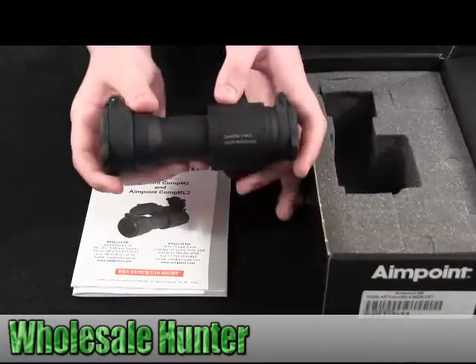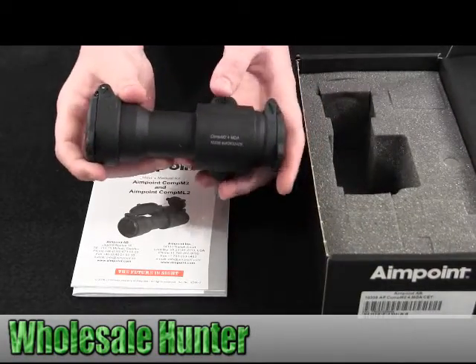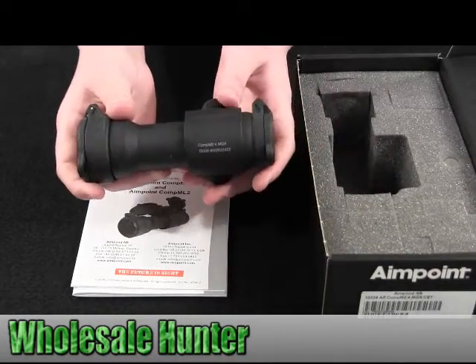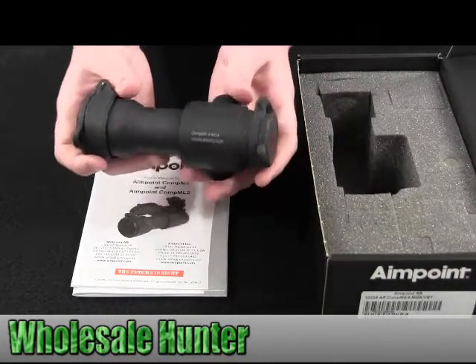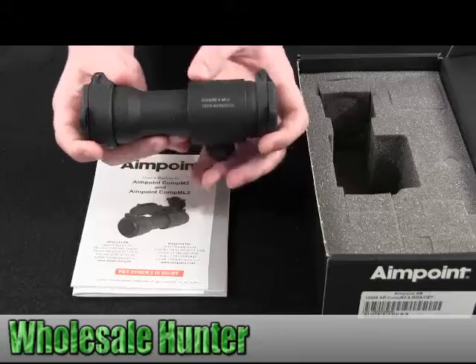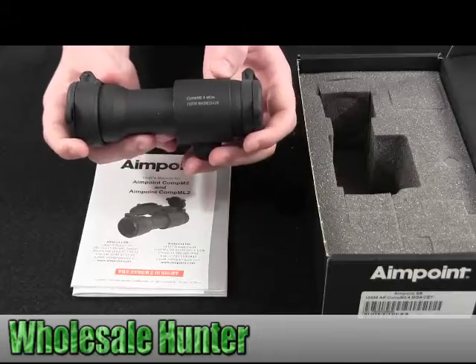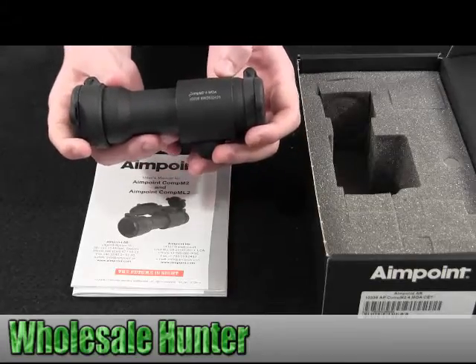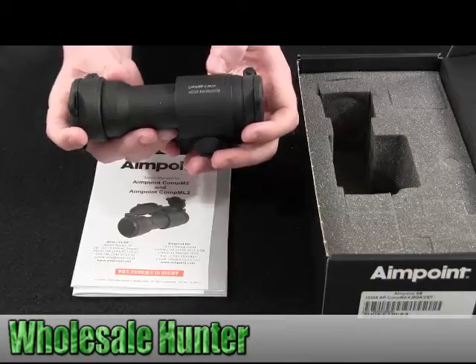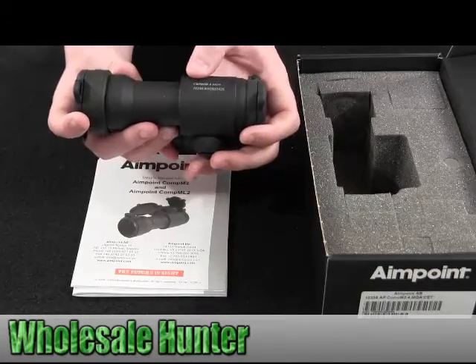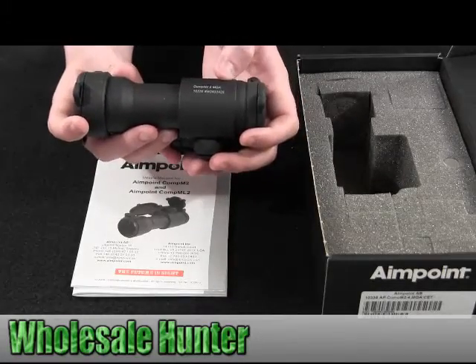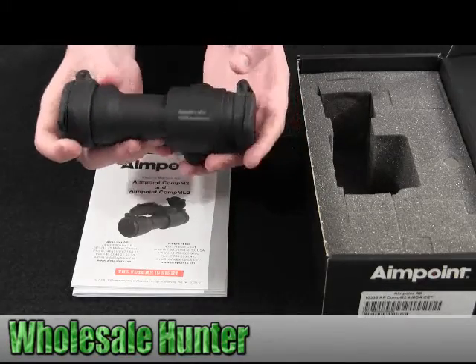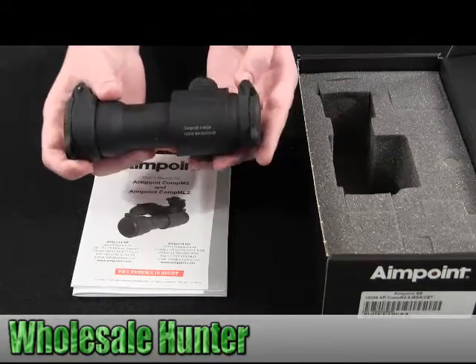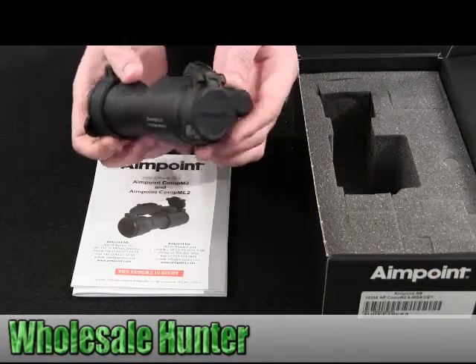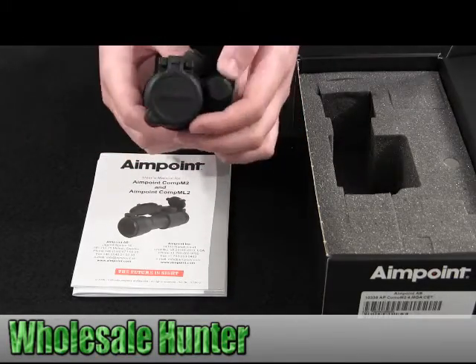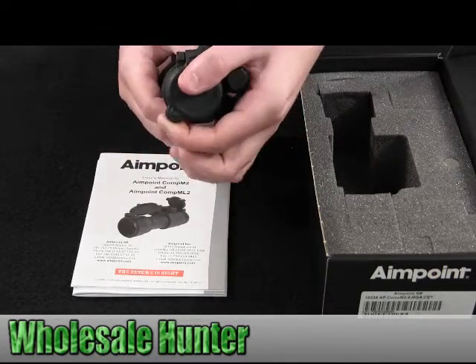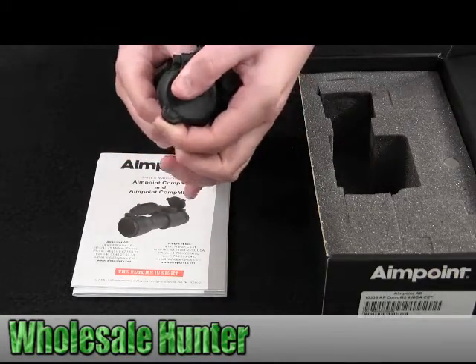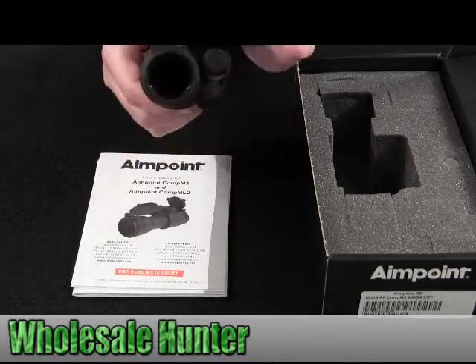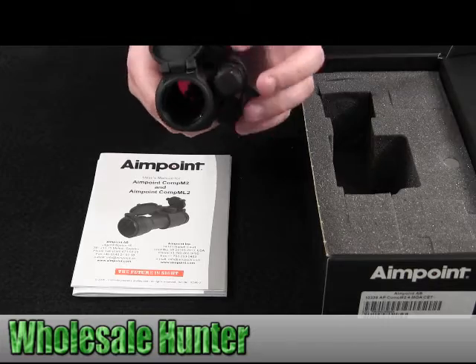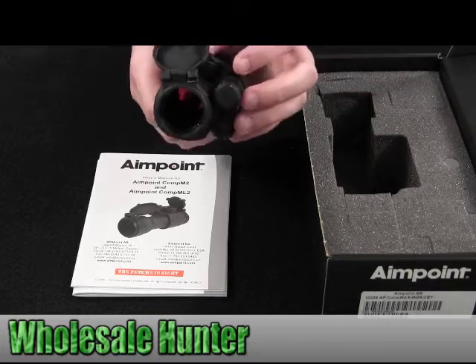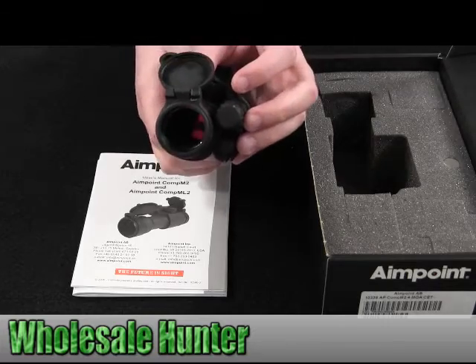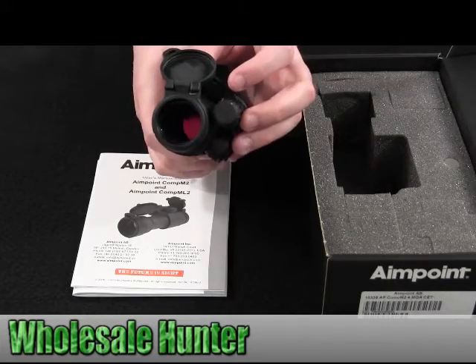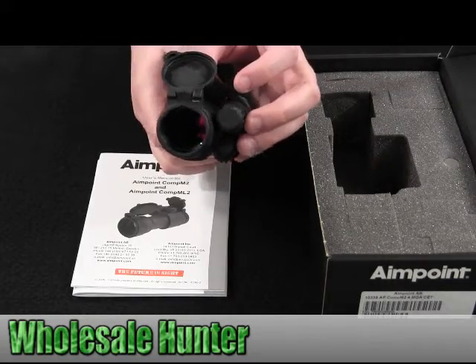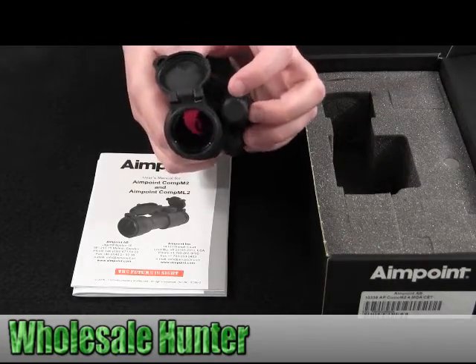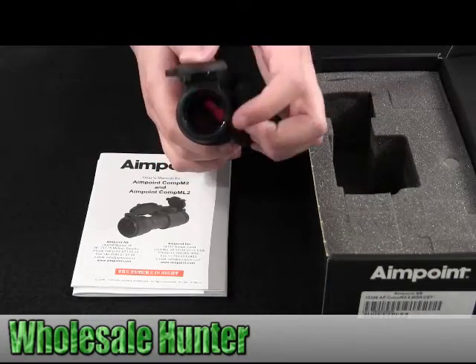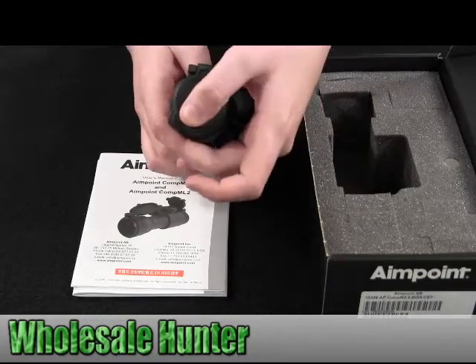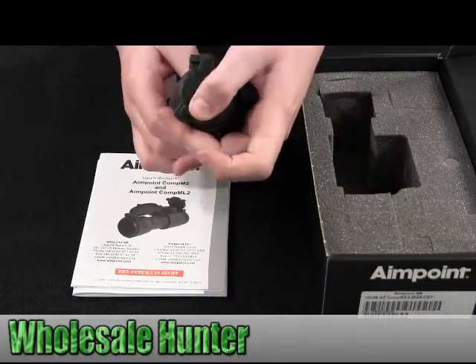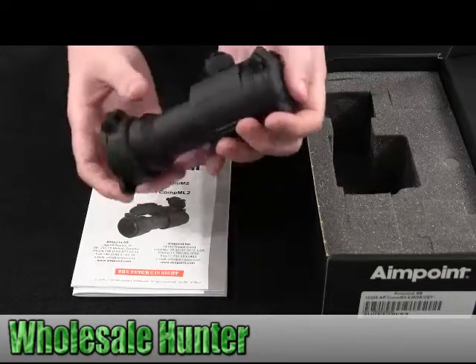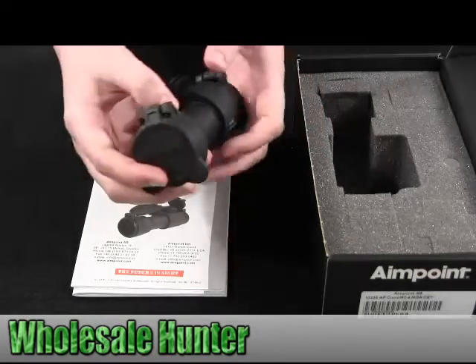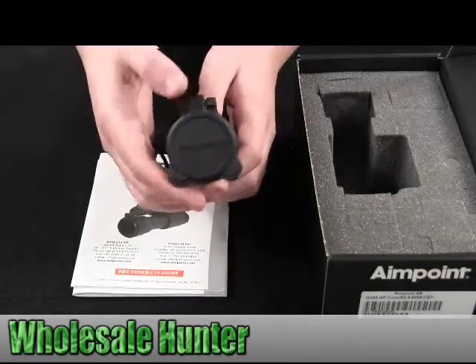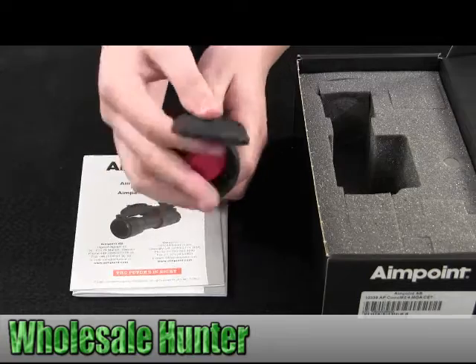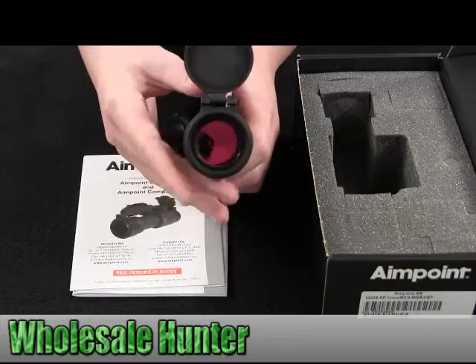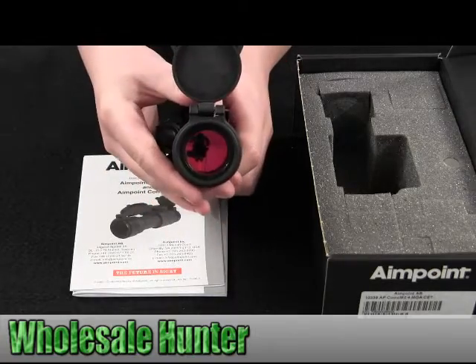I'm just going to give you a 360 of it. It has Aimpoint here, it has the description name, and there's one side and the other one.